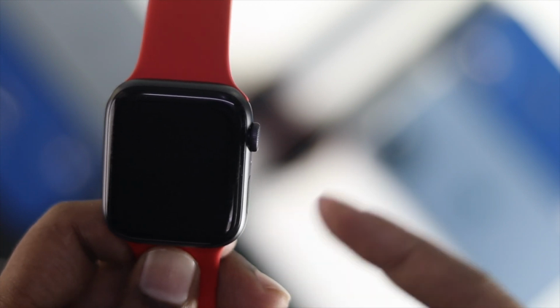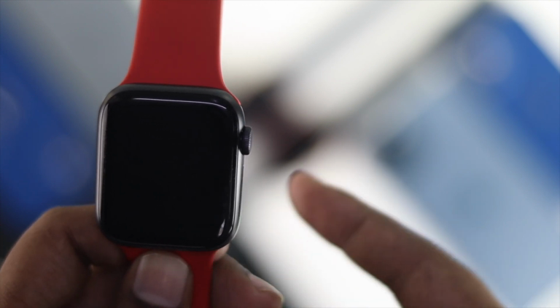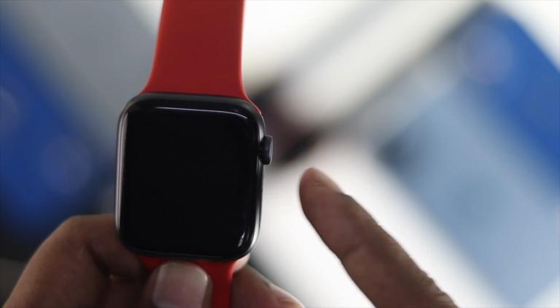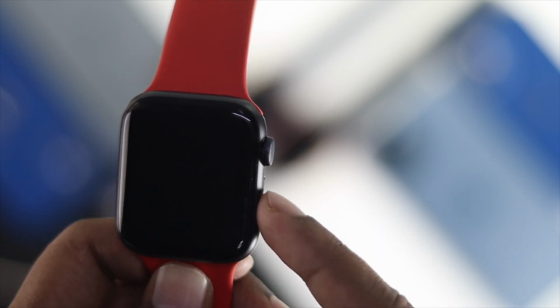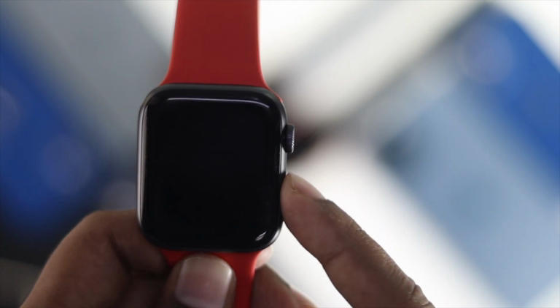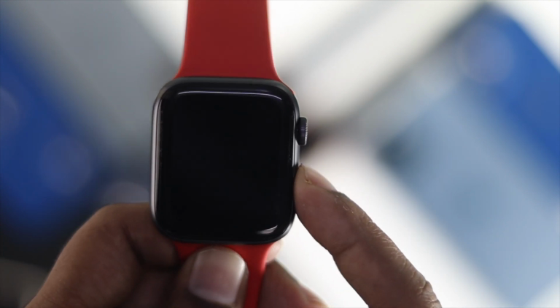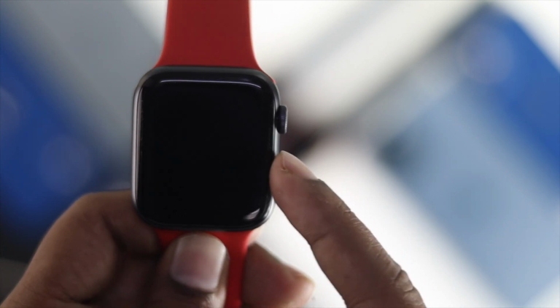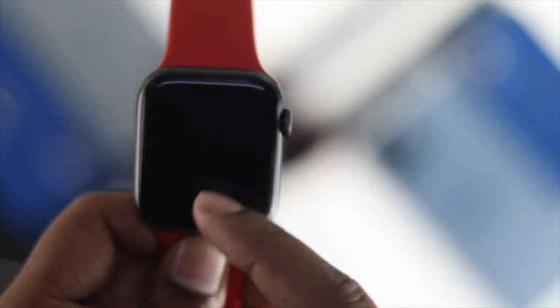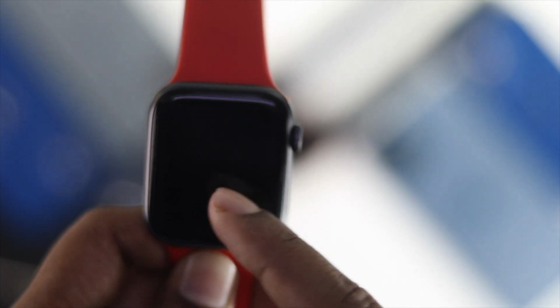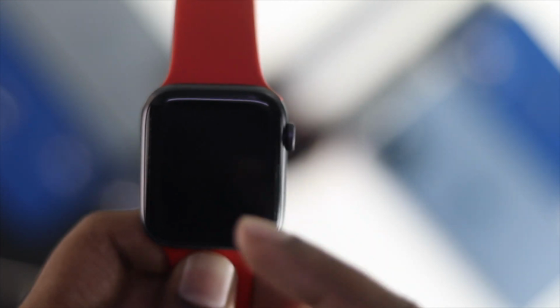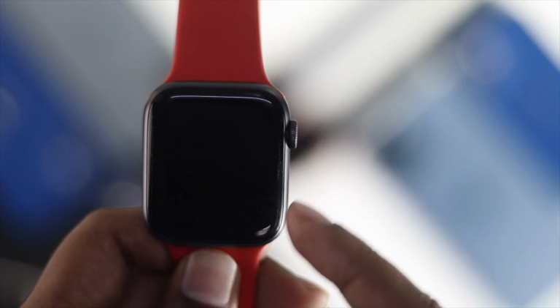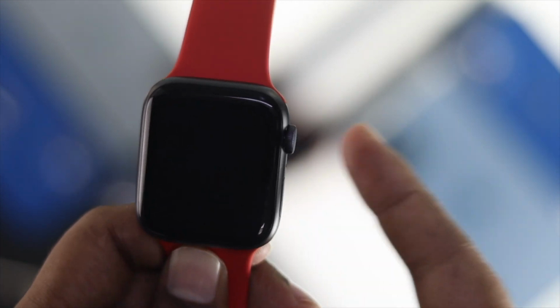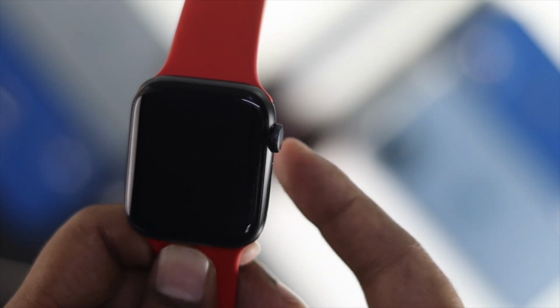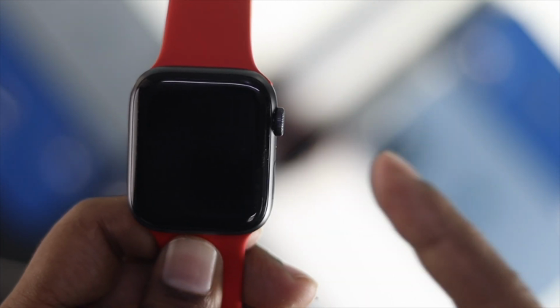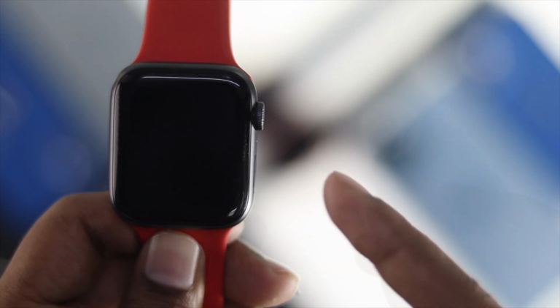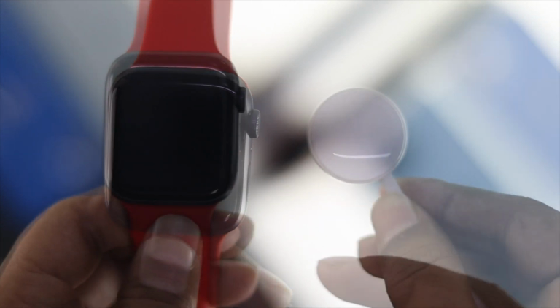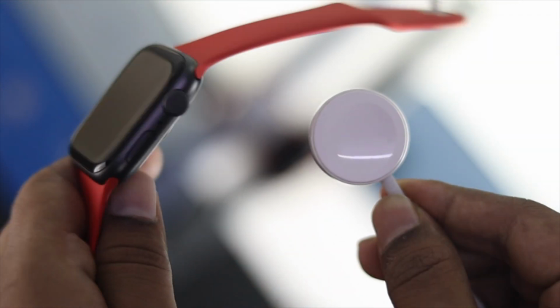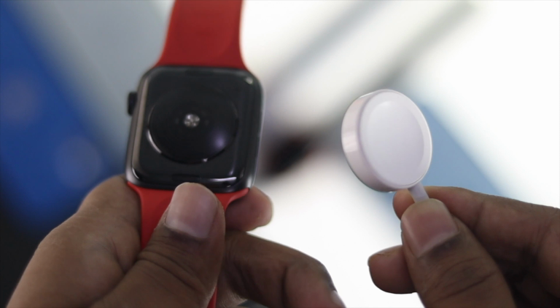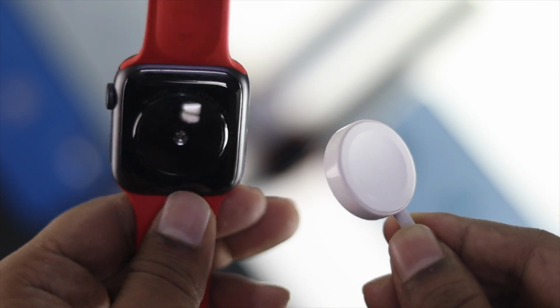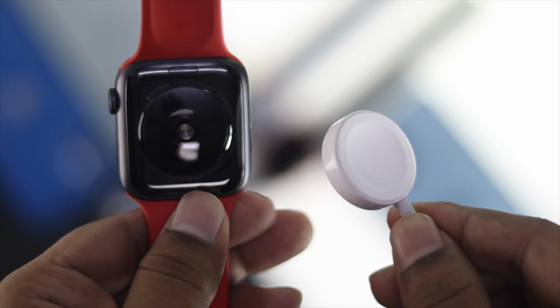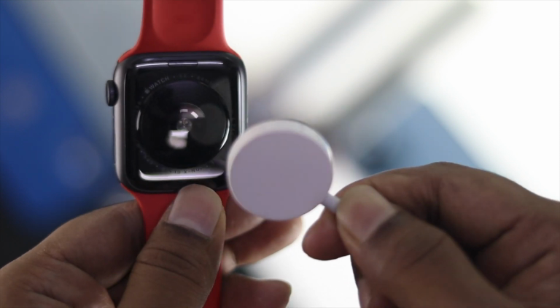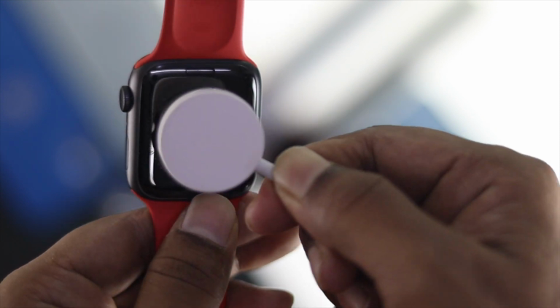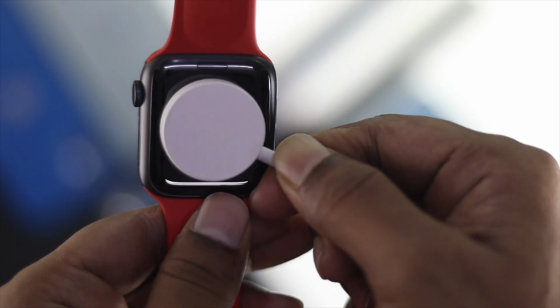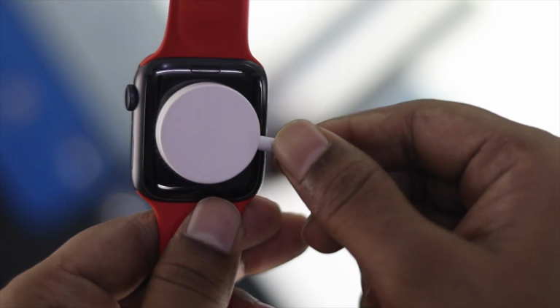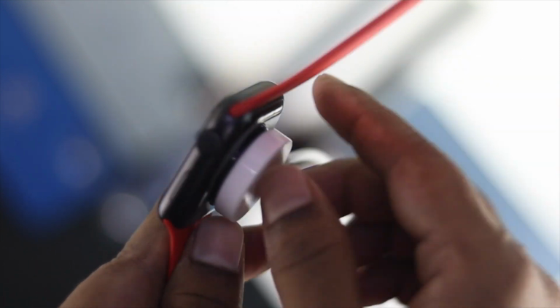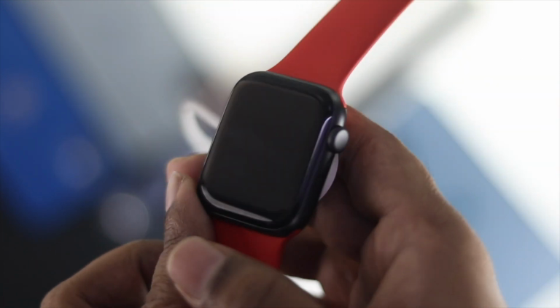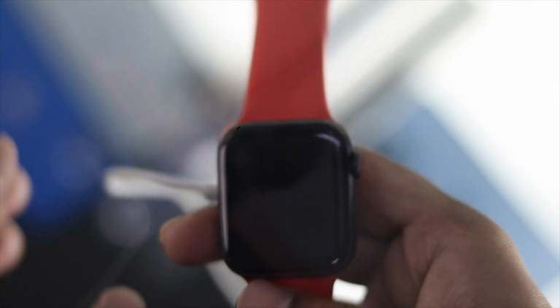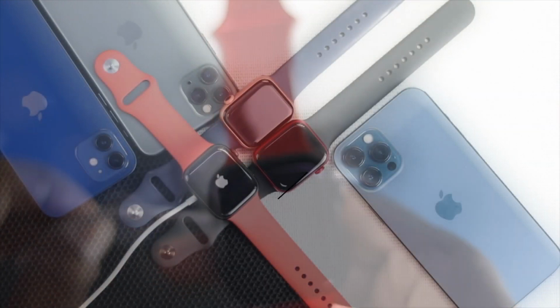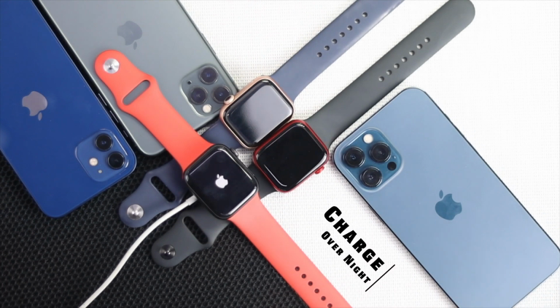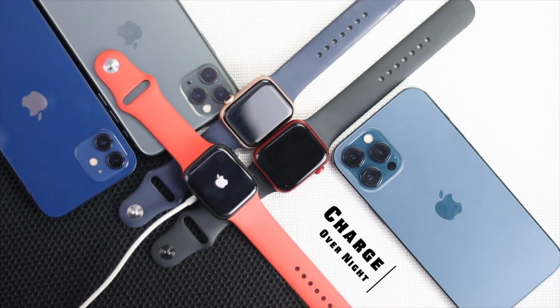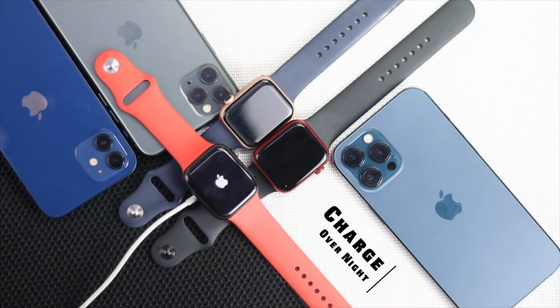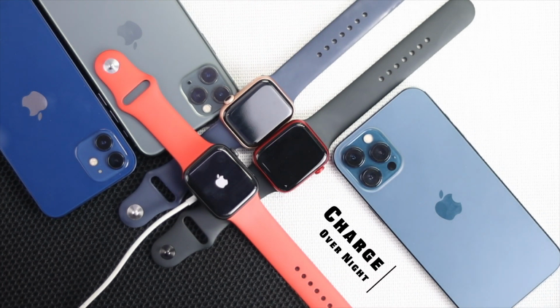After about 10 hours, try to turn on your Apple Watch. If you see there is no Apple logo coming up, that means it has zero percent battery. Then just go ahead and leave your Apple Watch on charge overnight to fix your problem — hopefully your problem will be fixed.